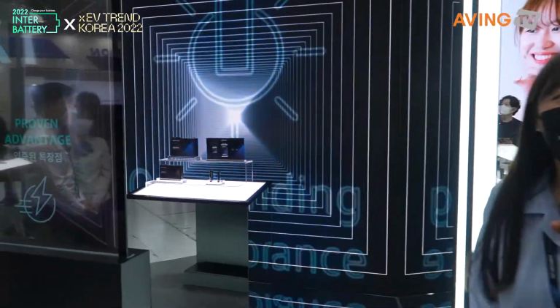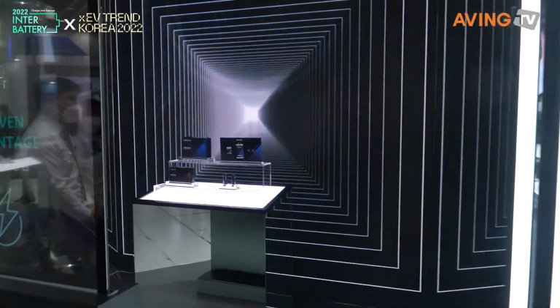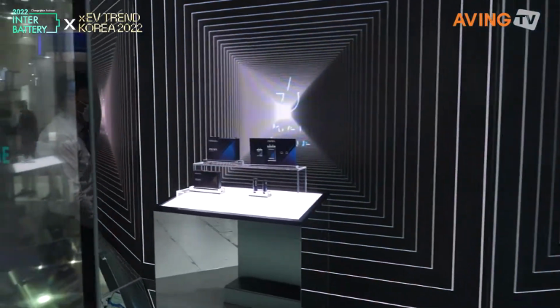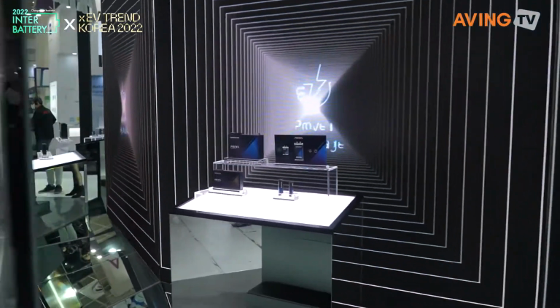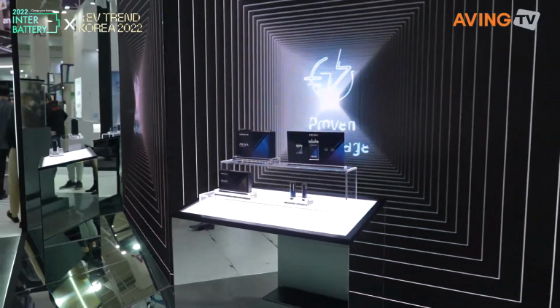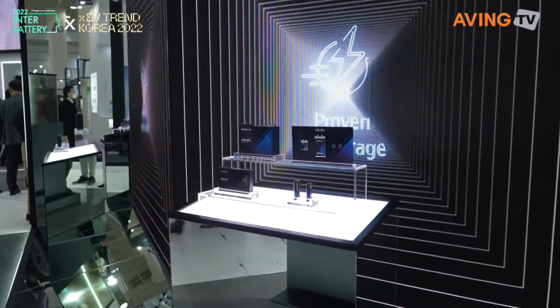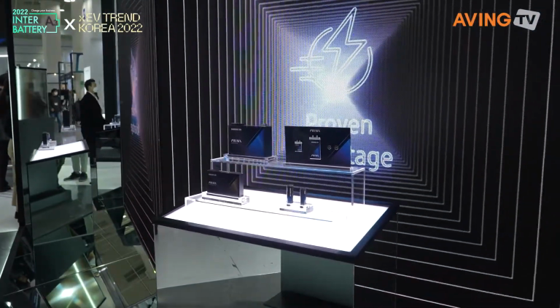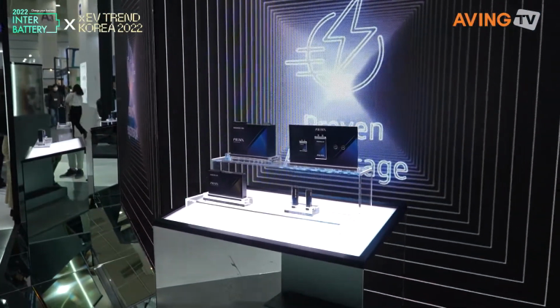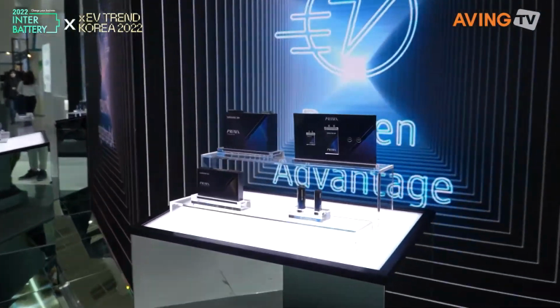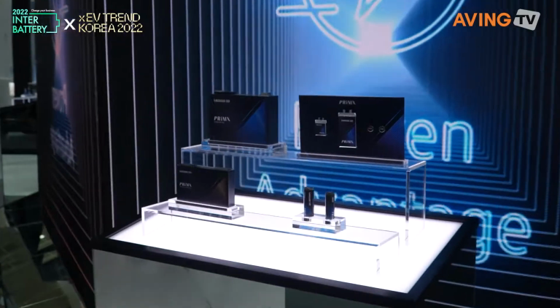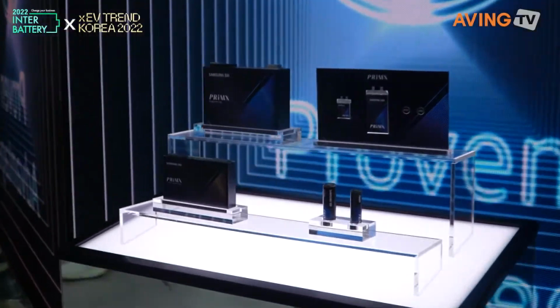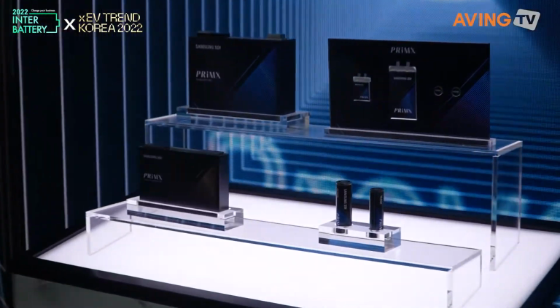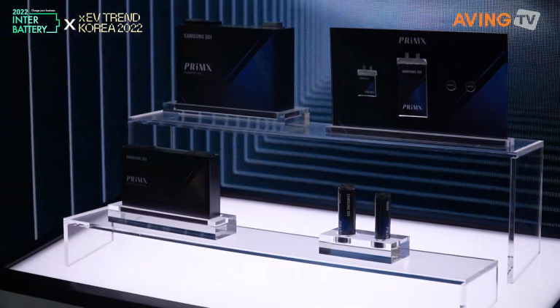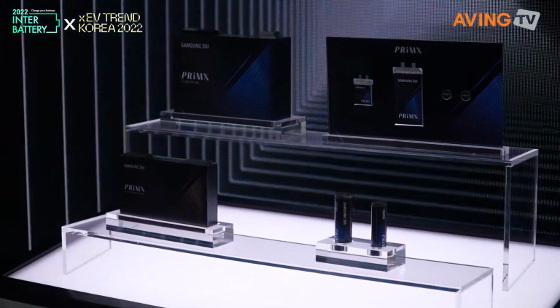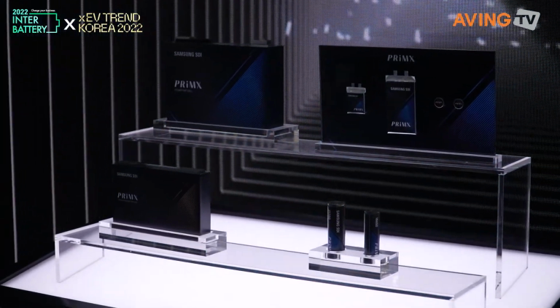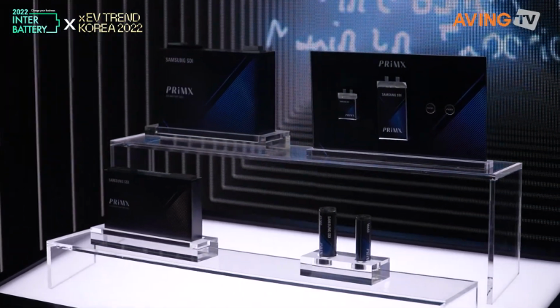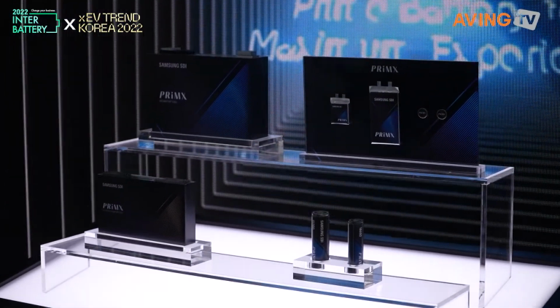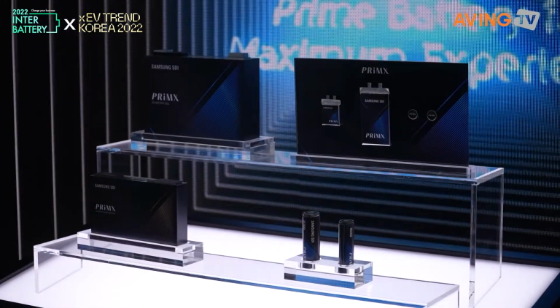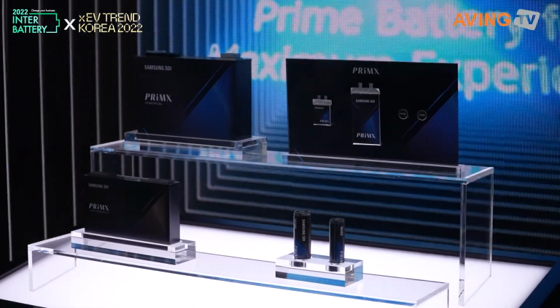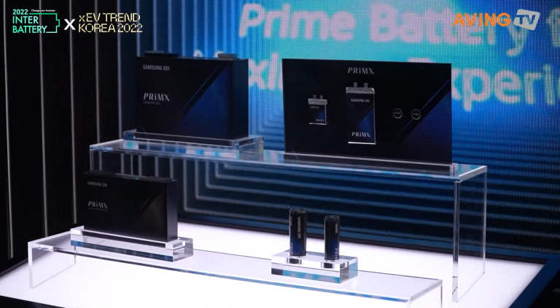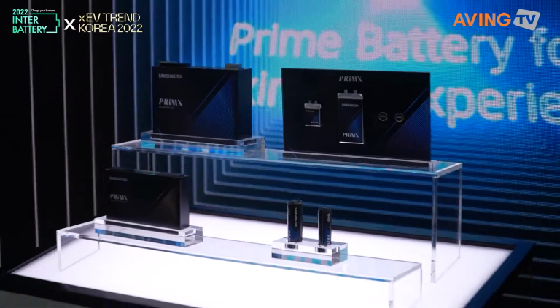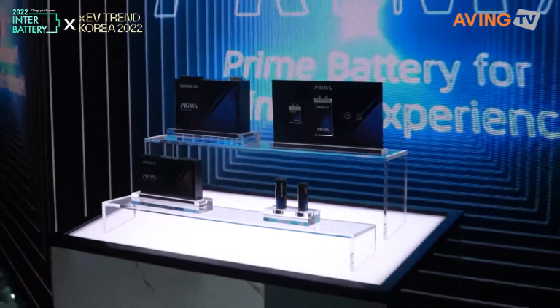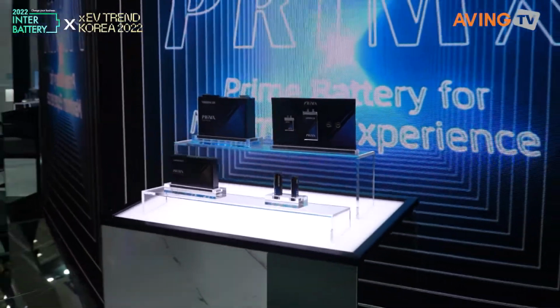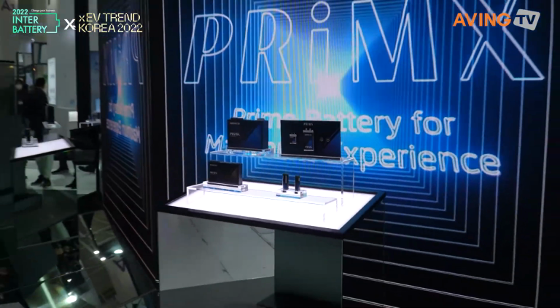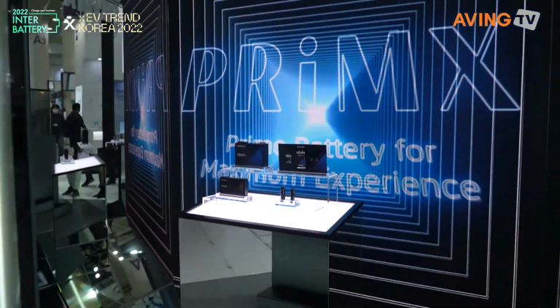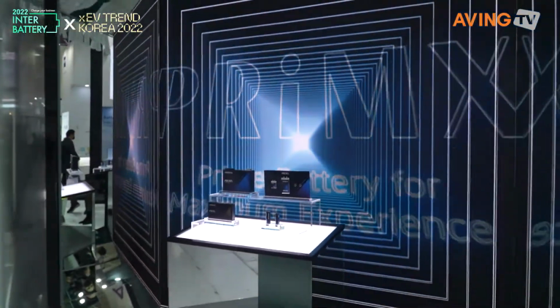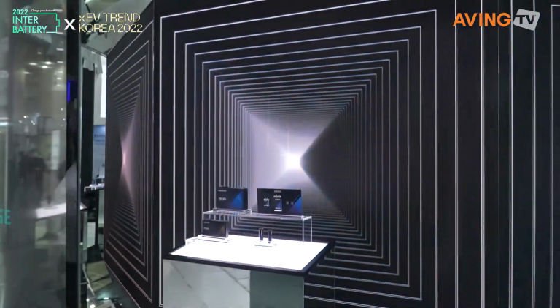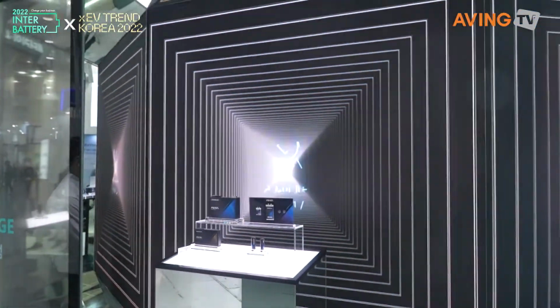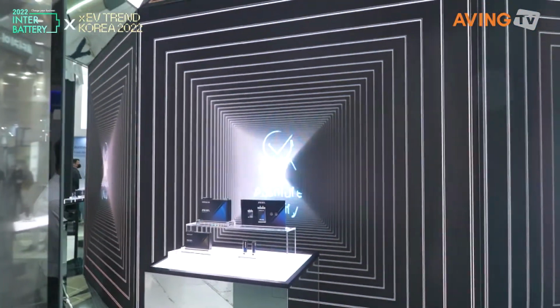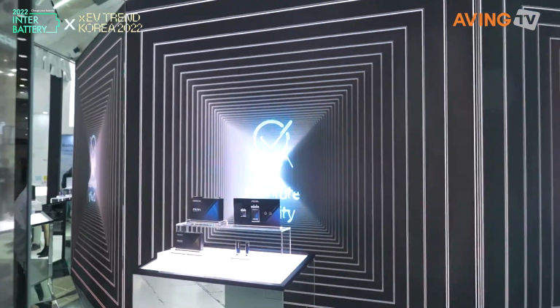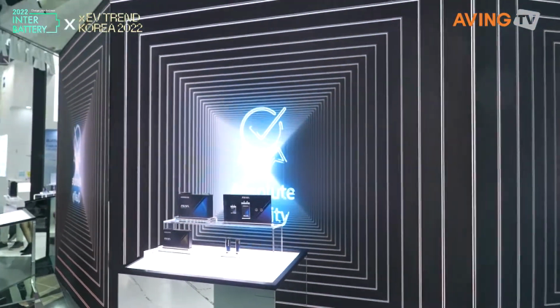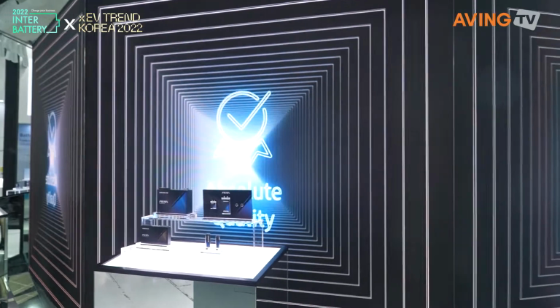So that means I need to upgrade my phone again to get that battery! The full name is Primax — Prime battery for the maximum experience. That's the full name.